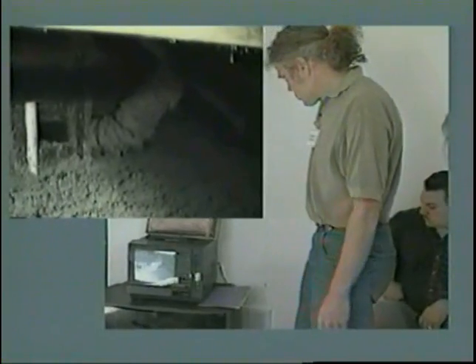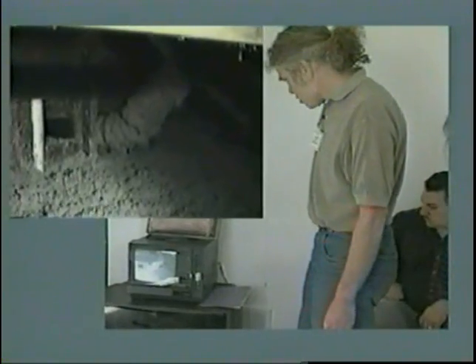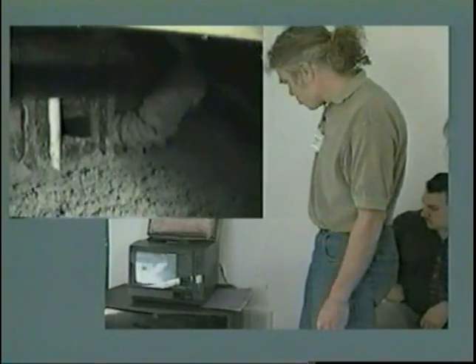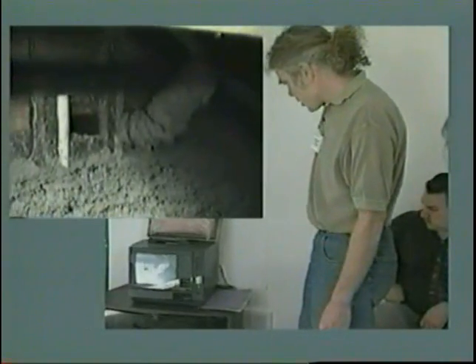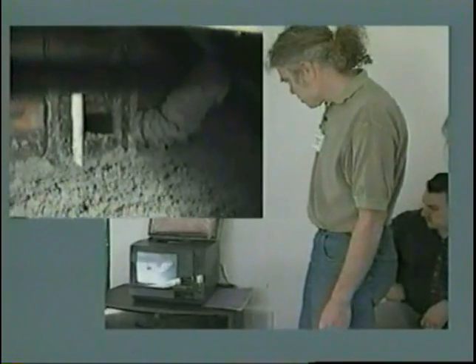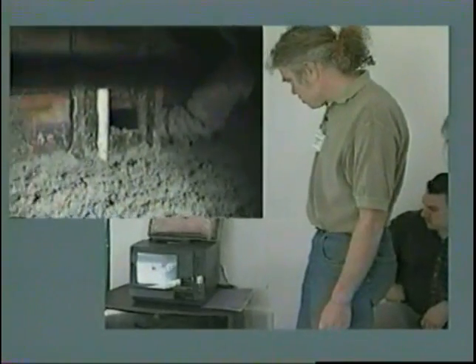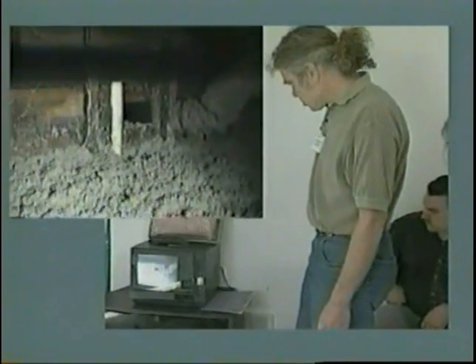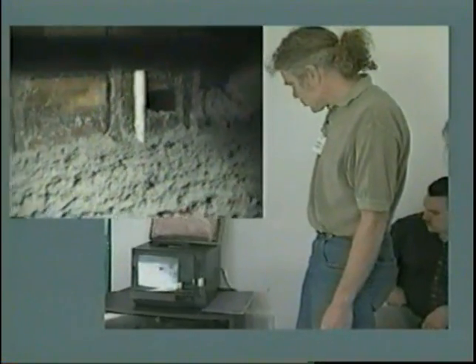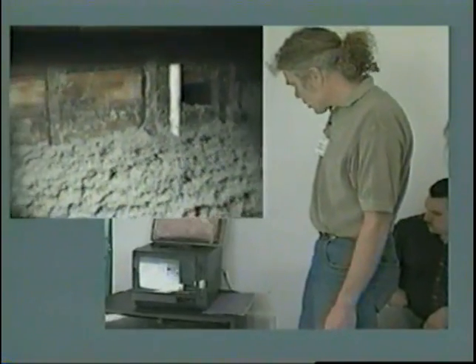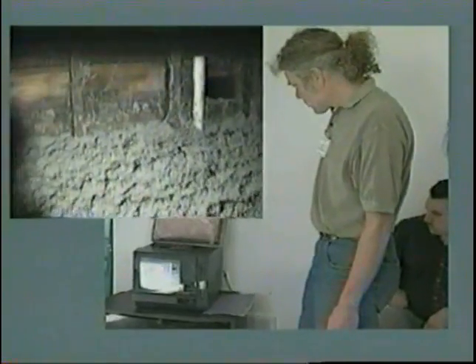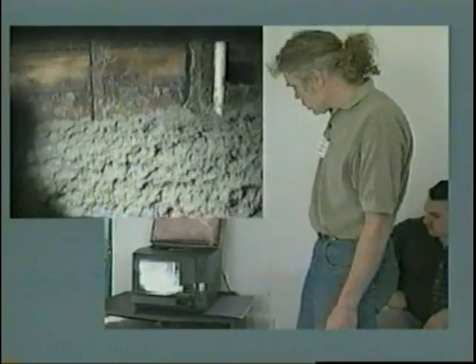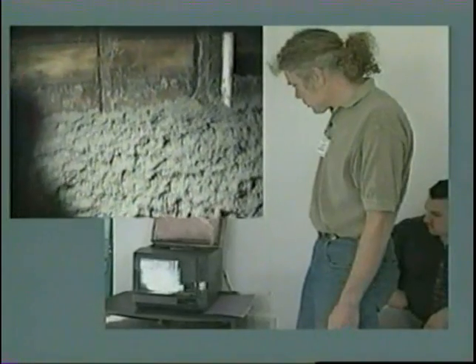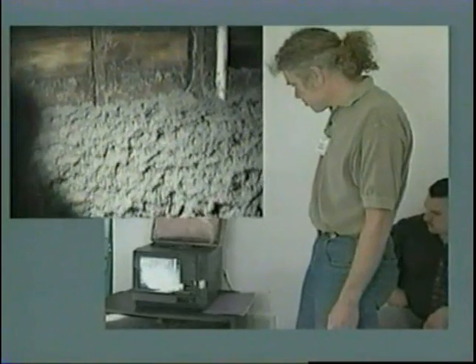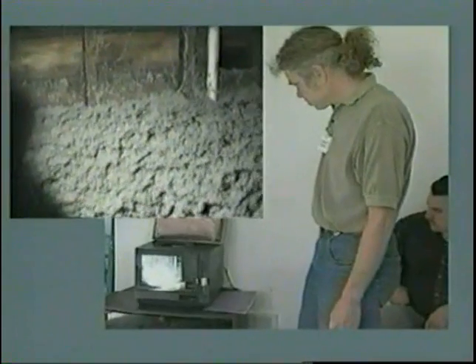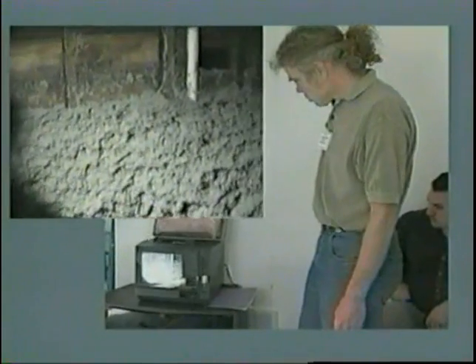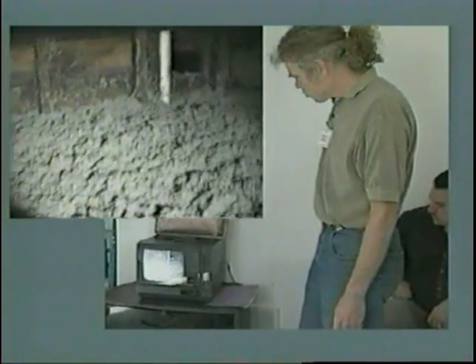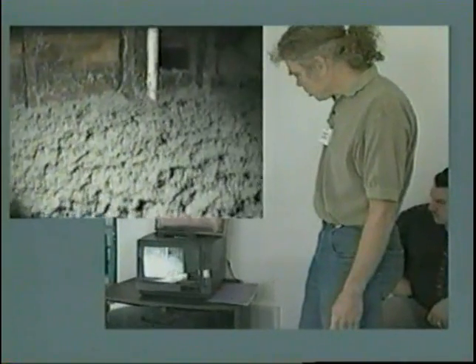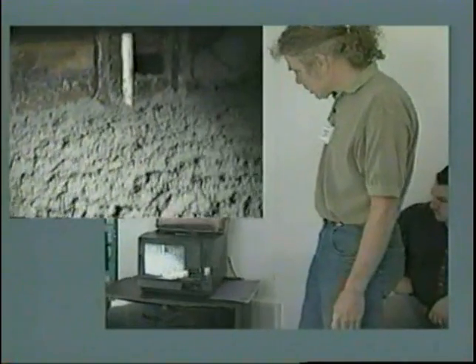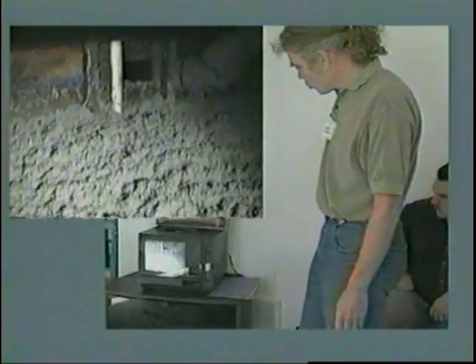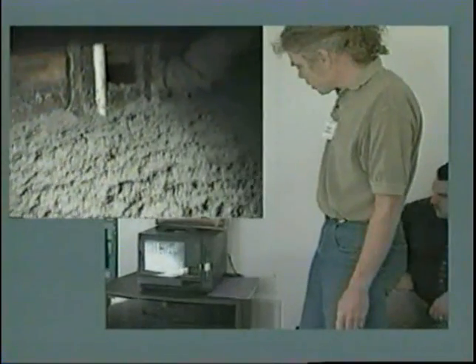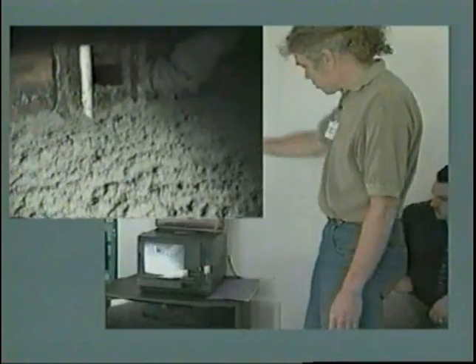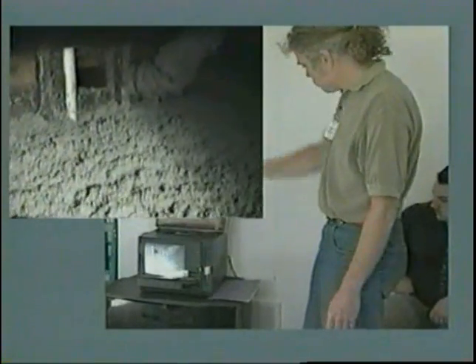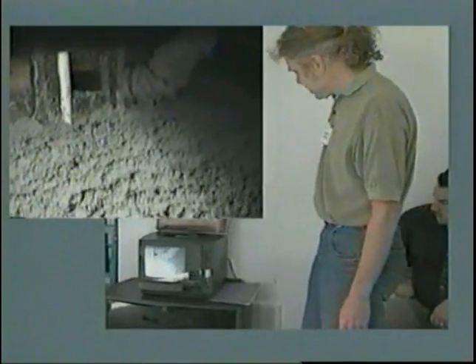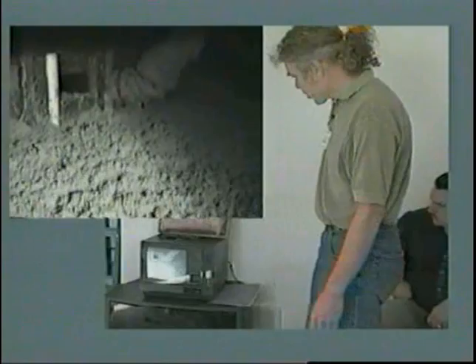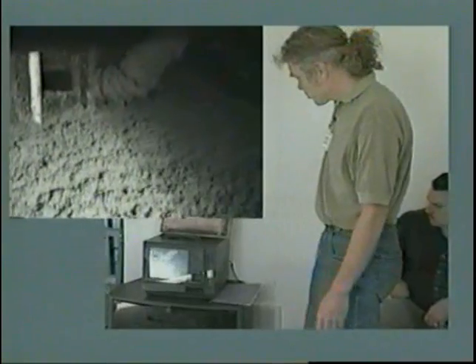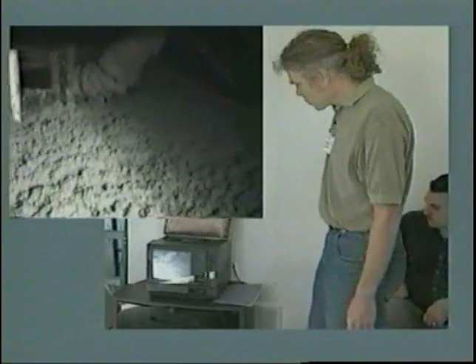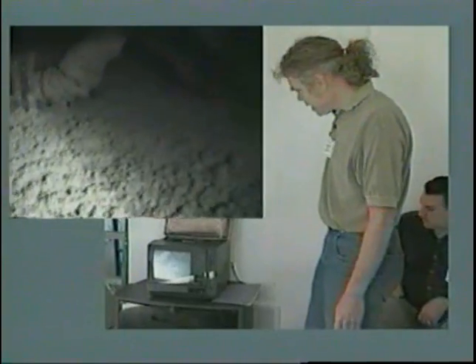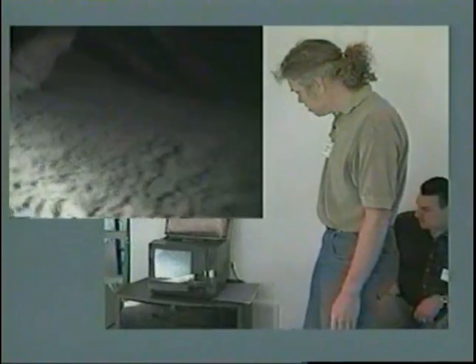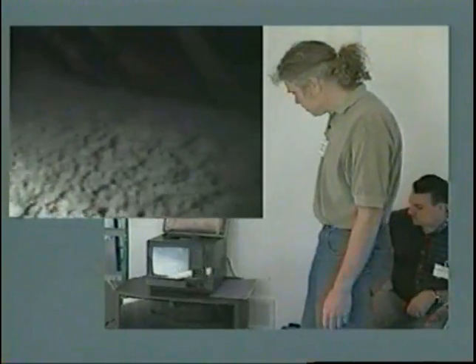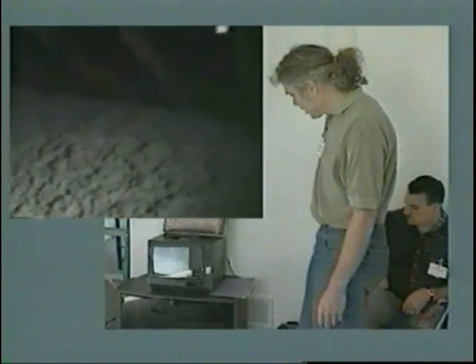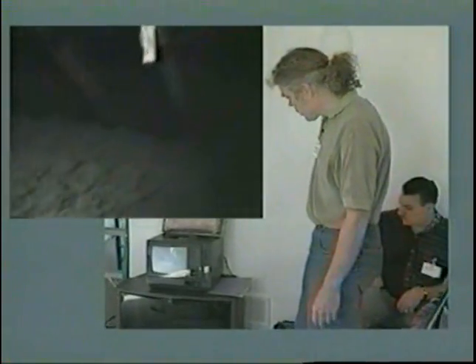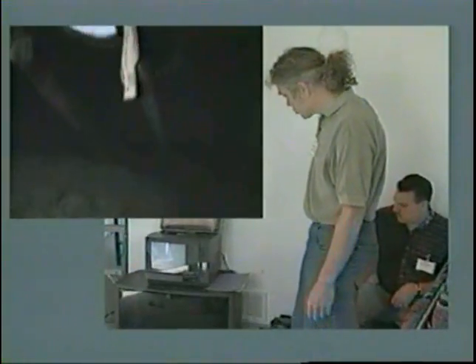From there we can show you the rest of the insulation job — again, it's a complete job all the way around the entire ceiling area, separating heated from unheated areas.